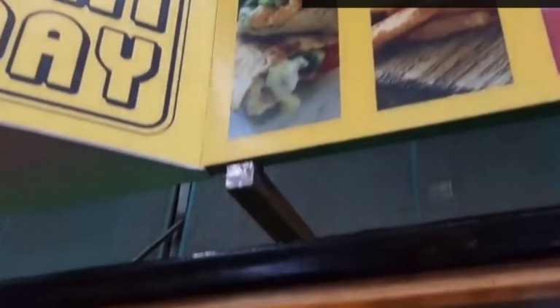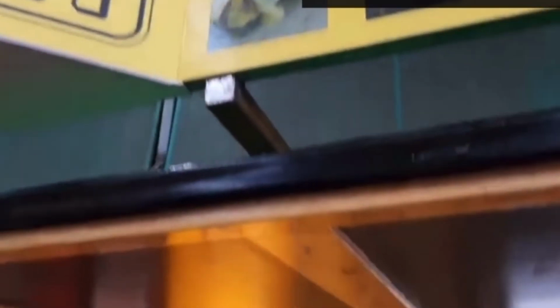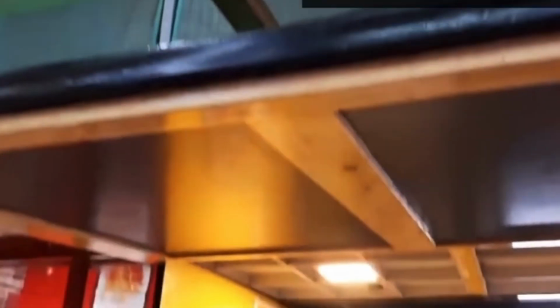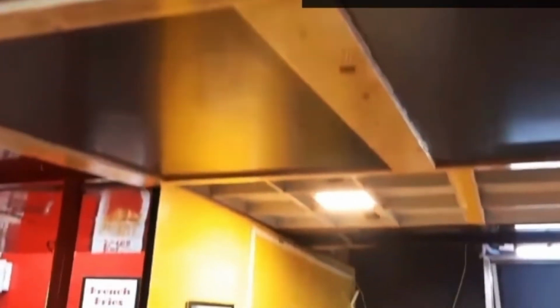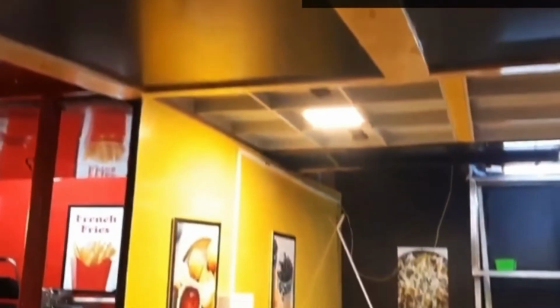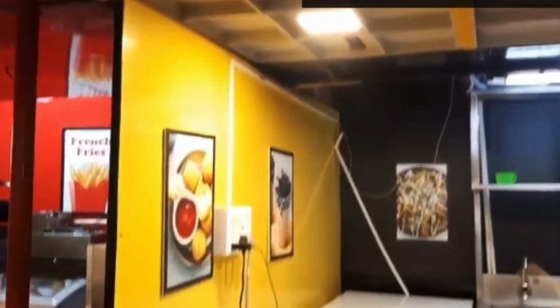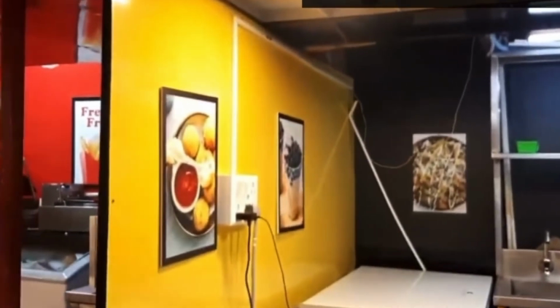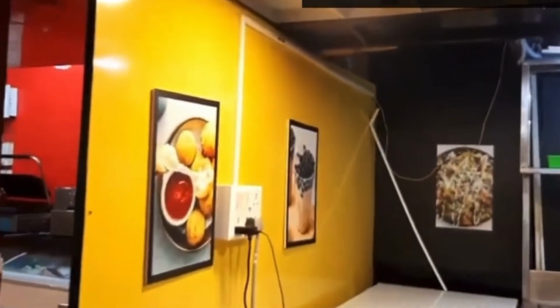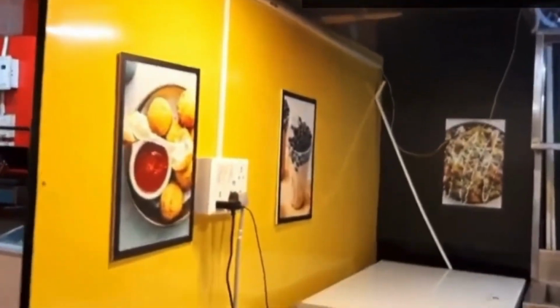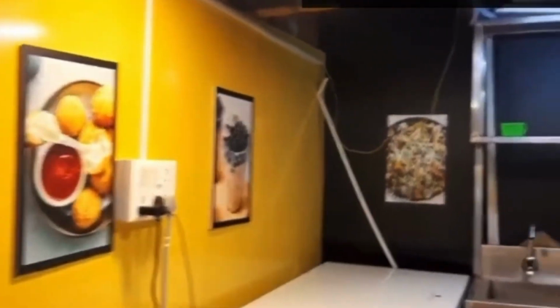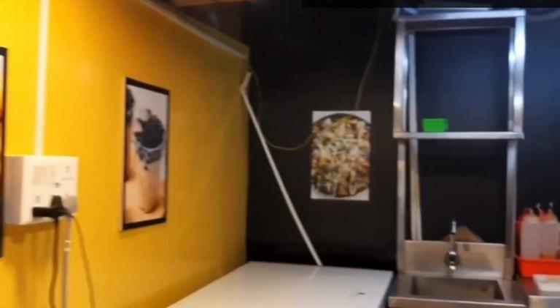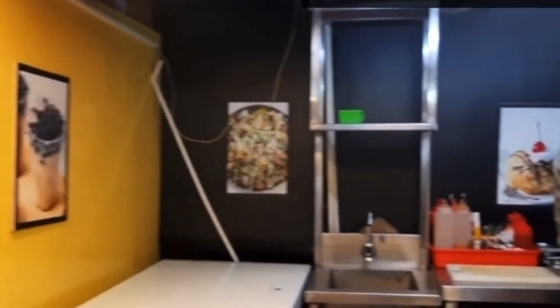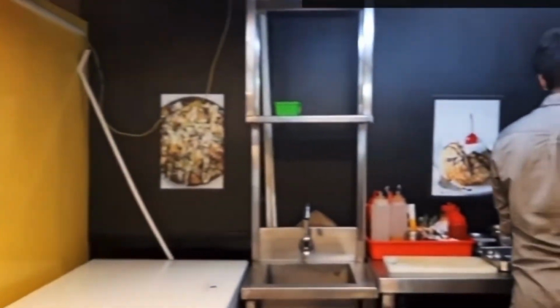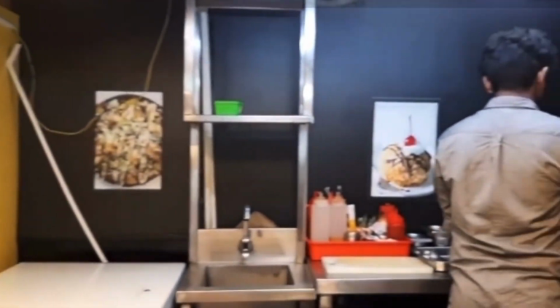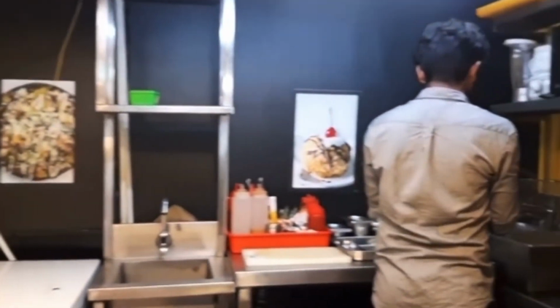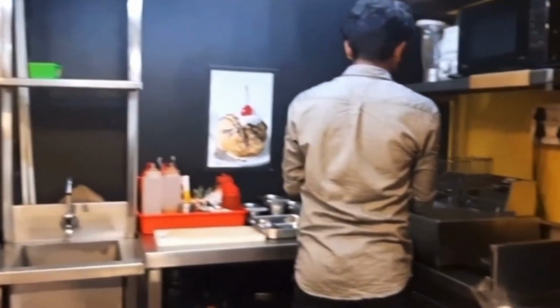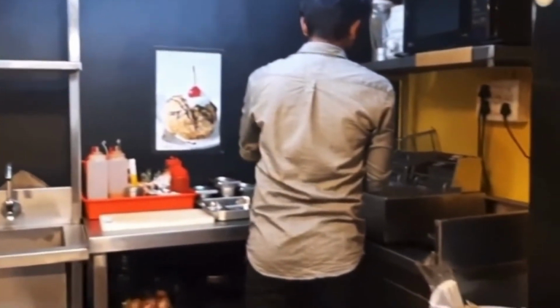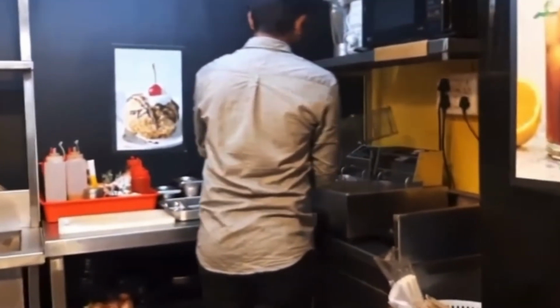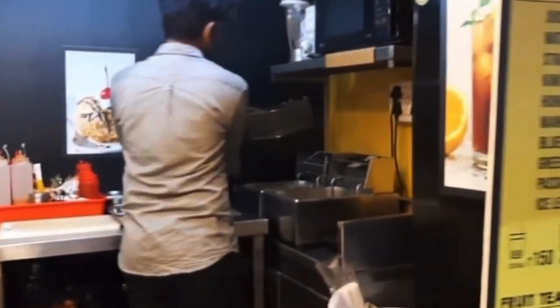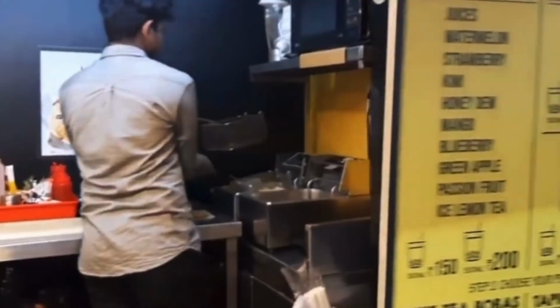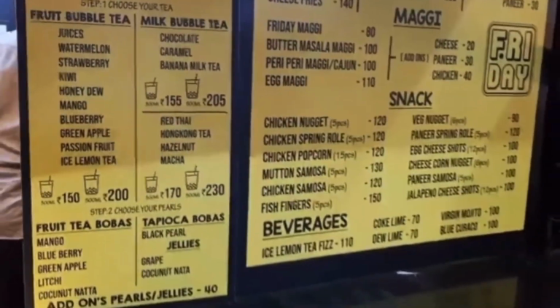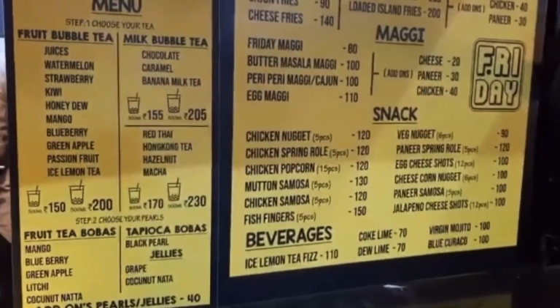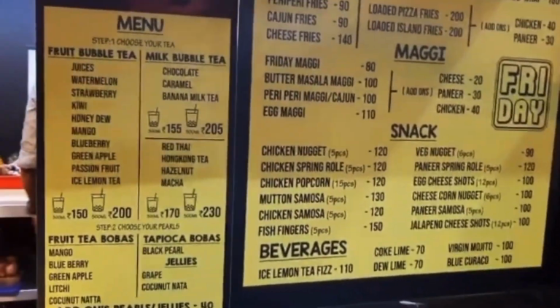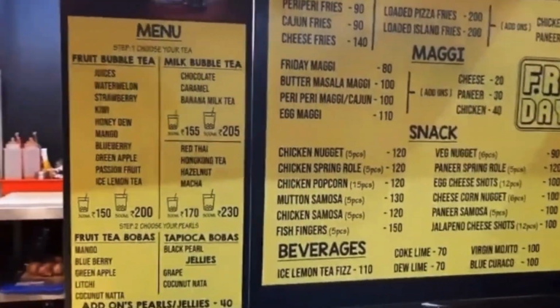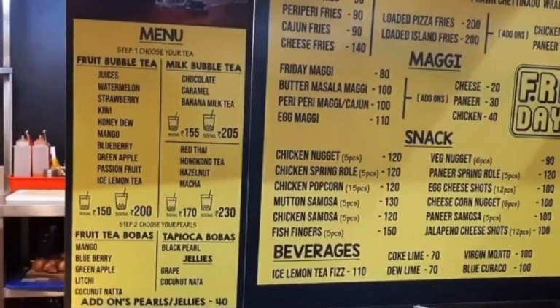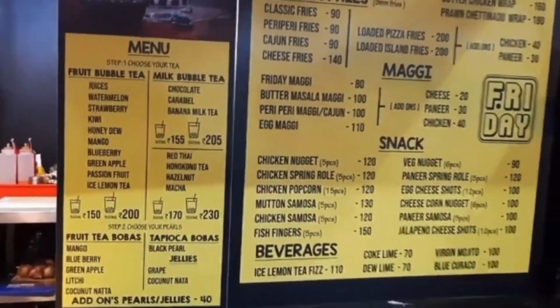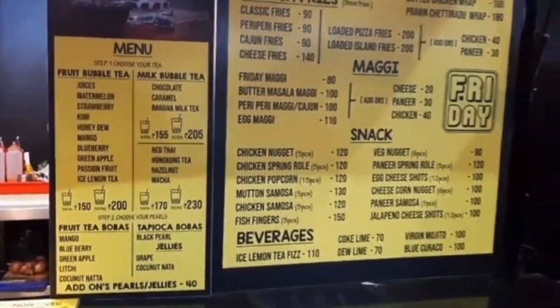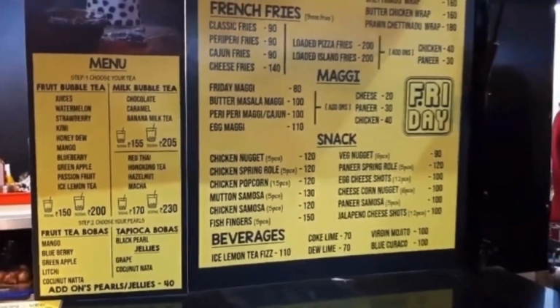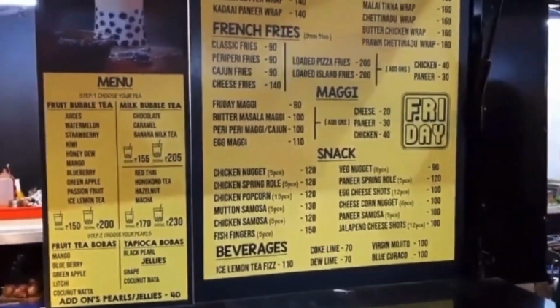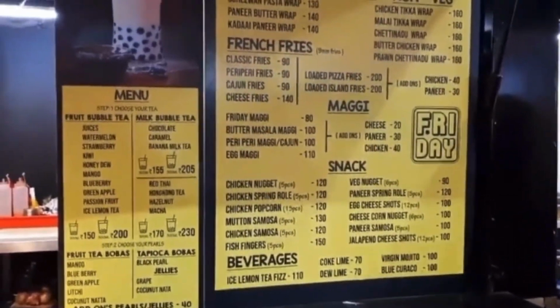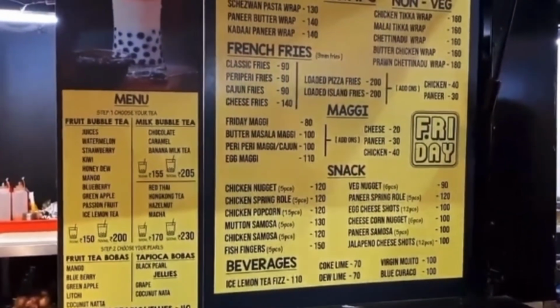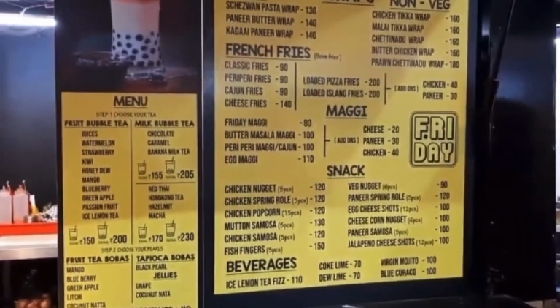There is a shop open on Friday. This is a full tea shop, also a cold tea shop. They have tea with pearls and a variety of bubble tea.